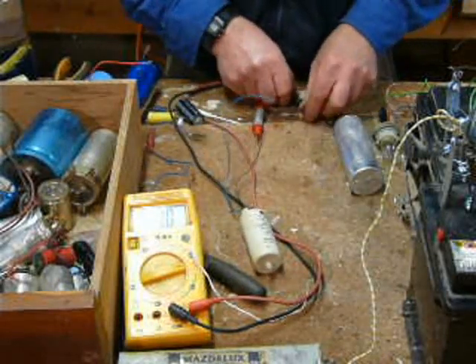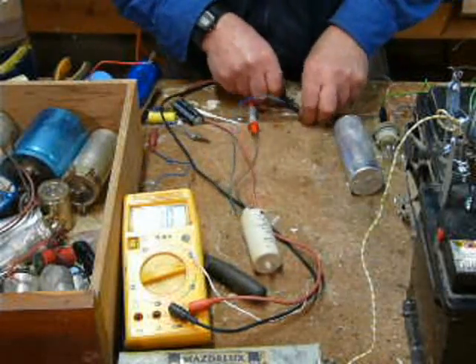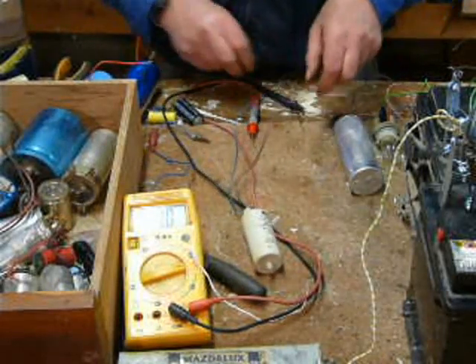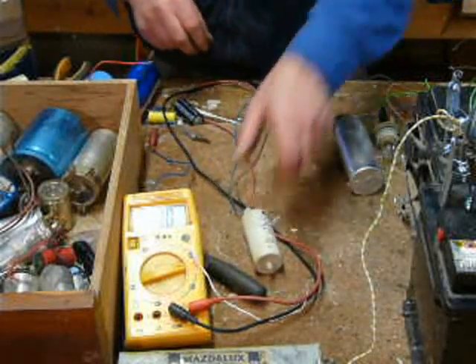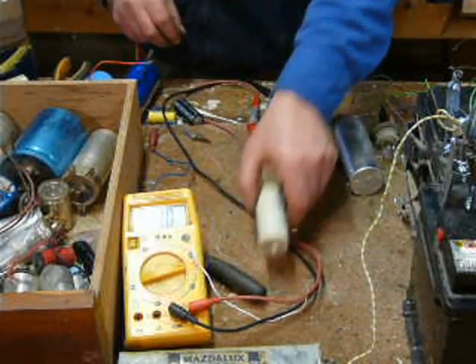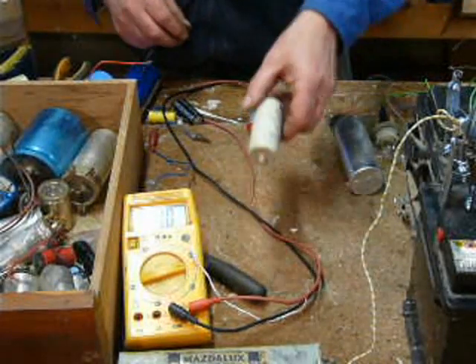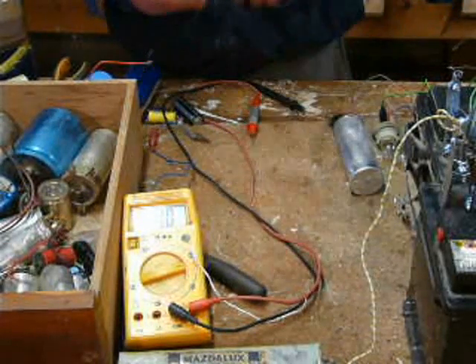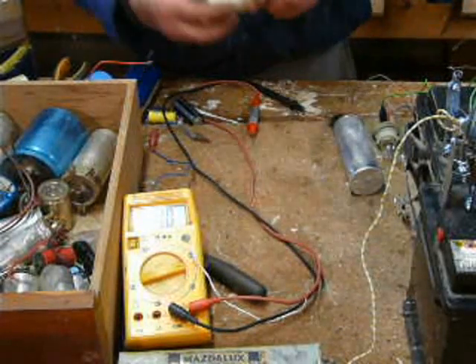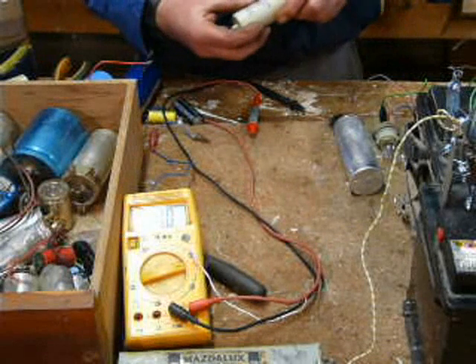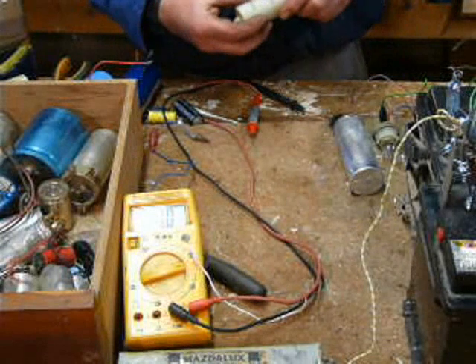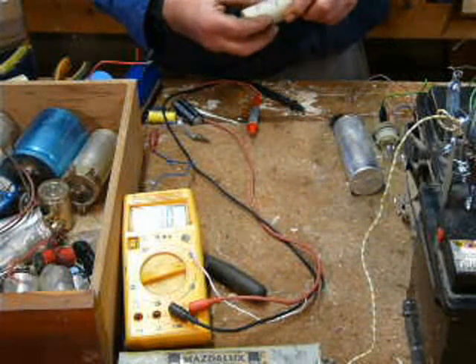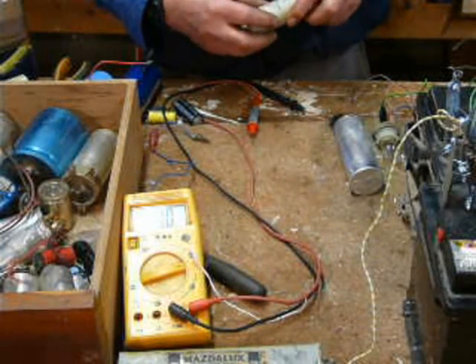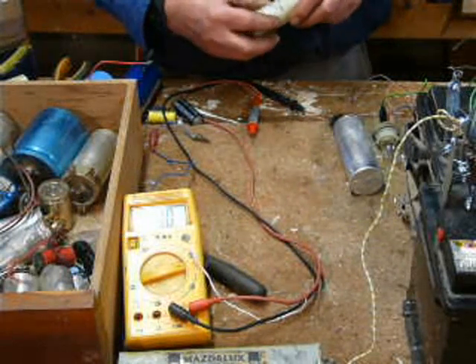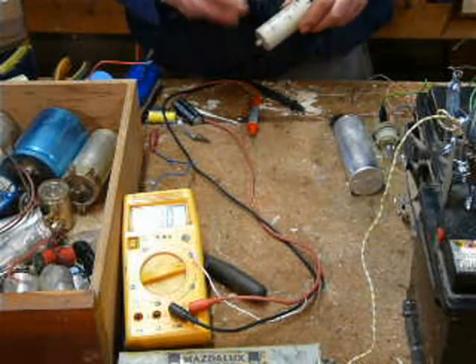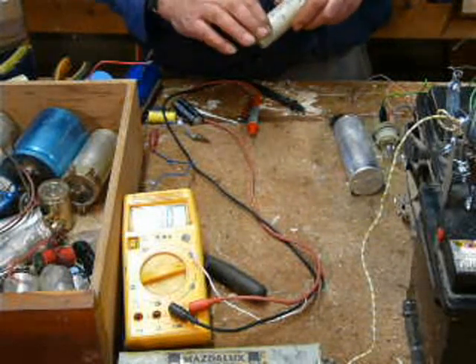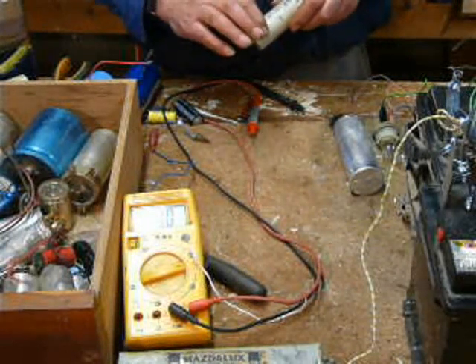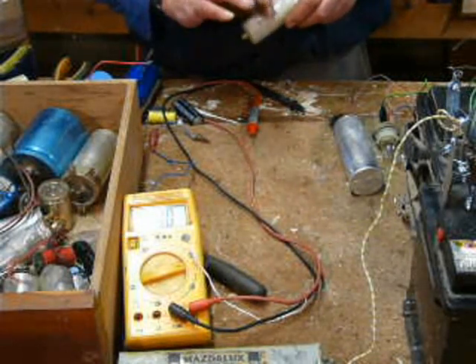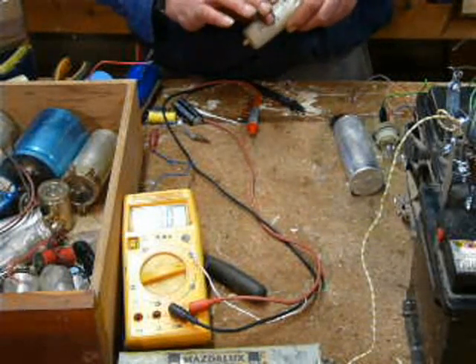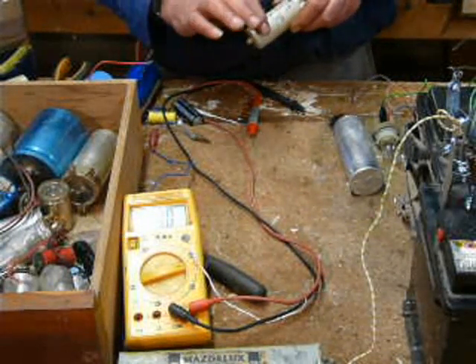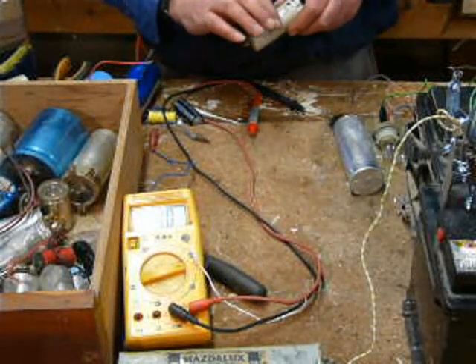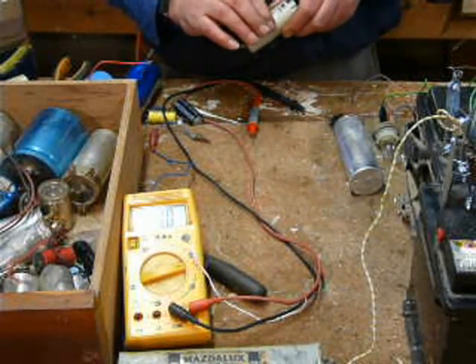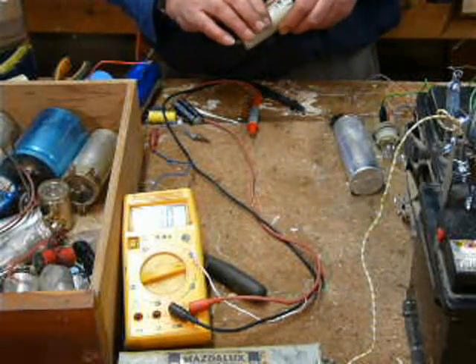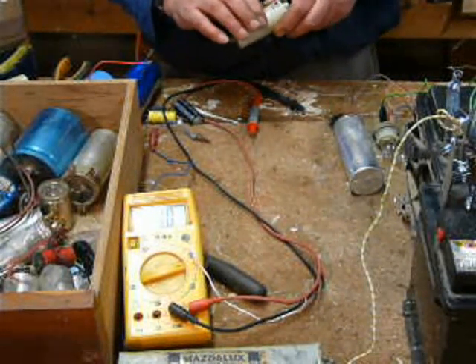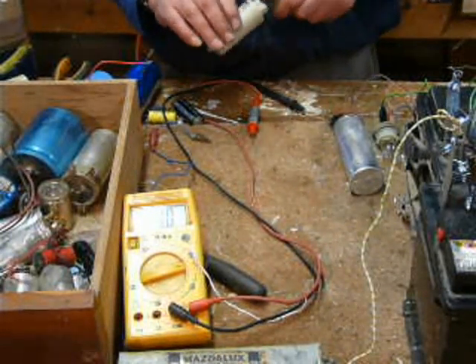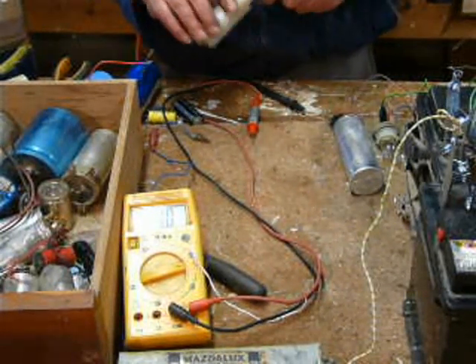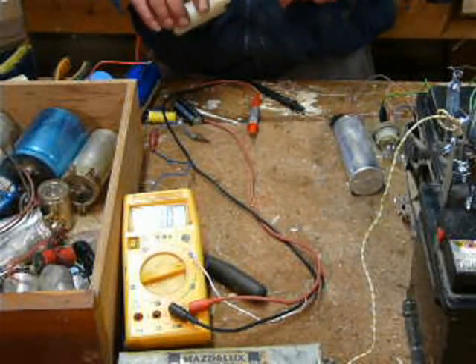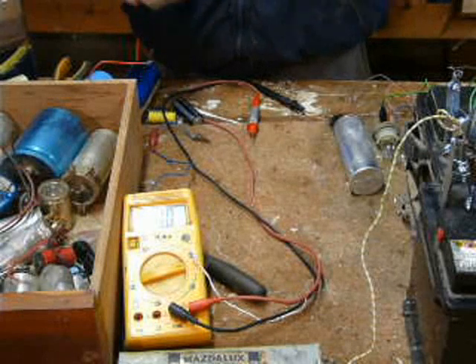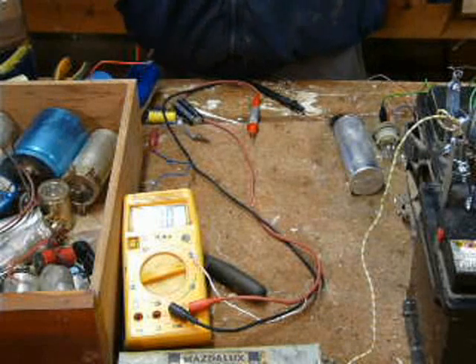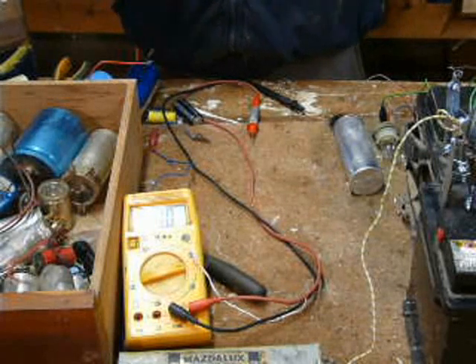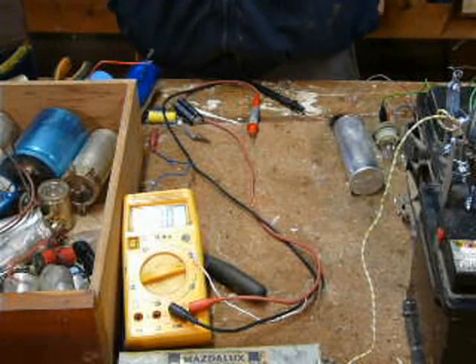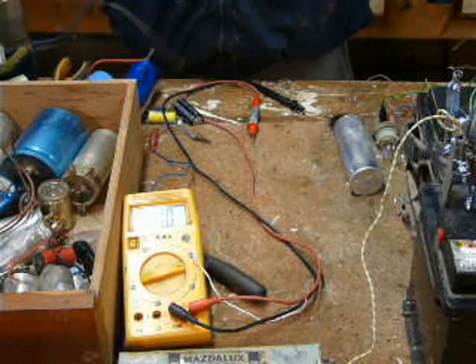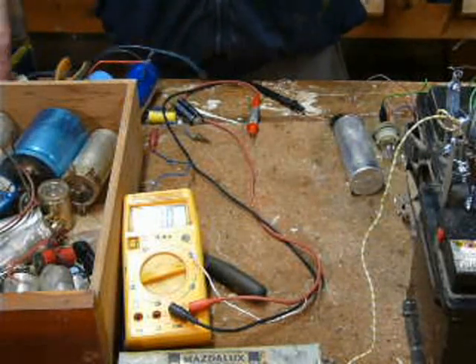So as you can see, they absorb the DC, and then when you disconnect the DC they flatten themselves.